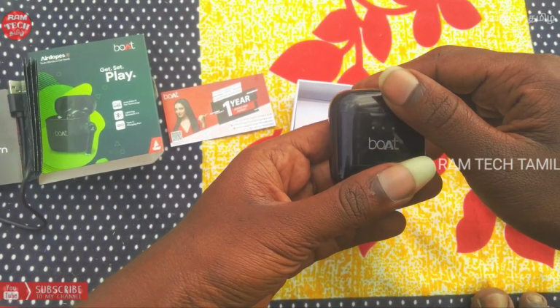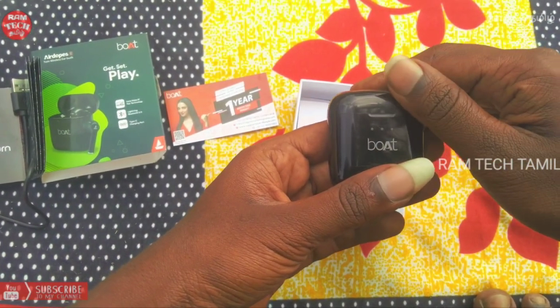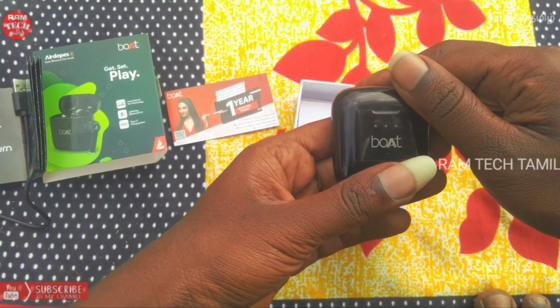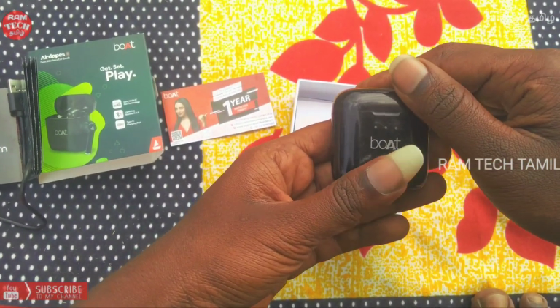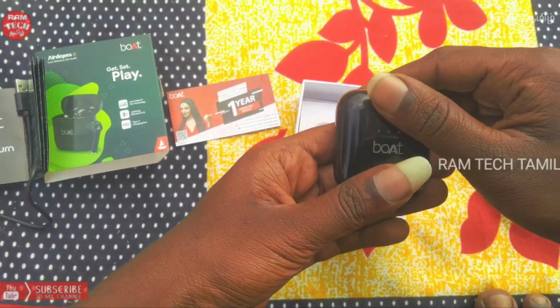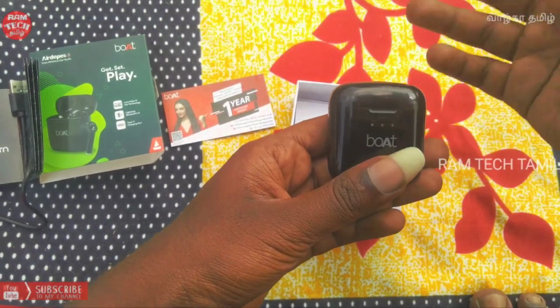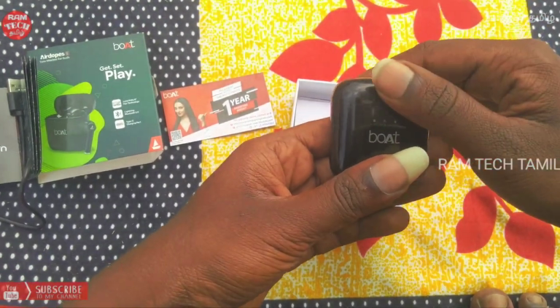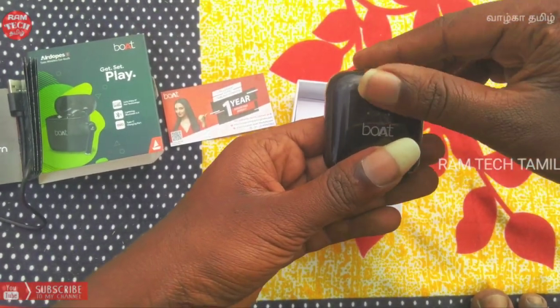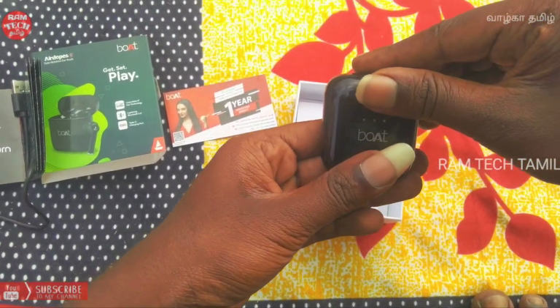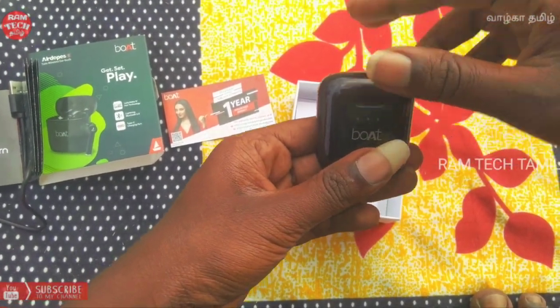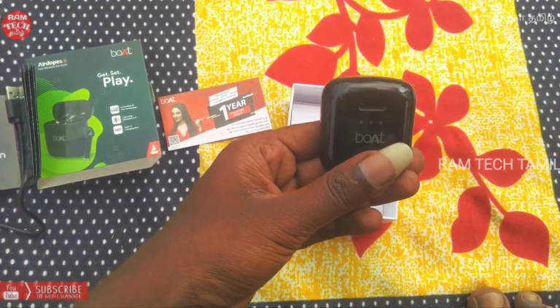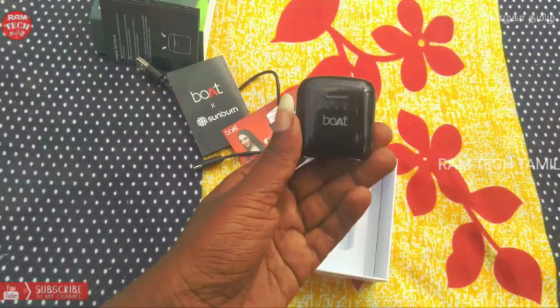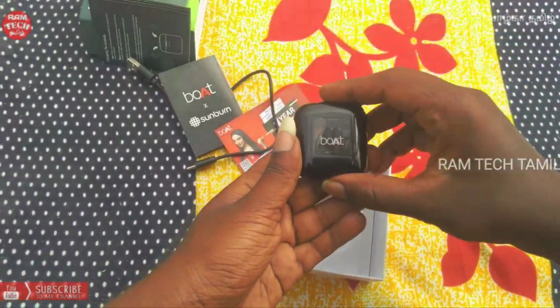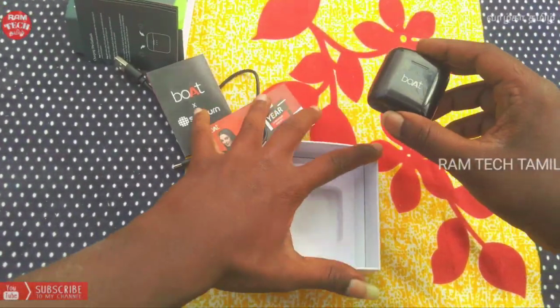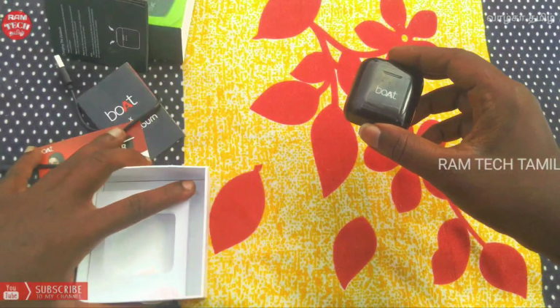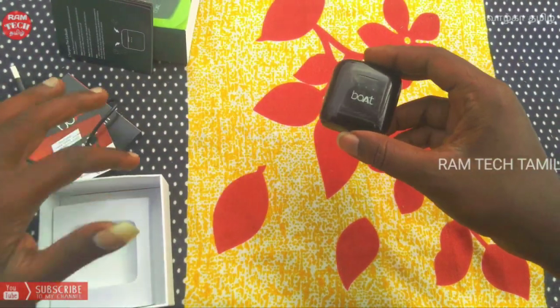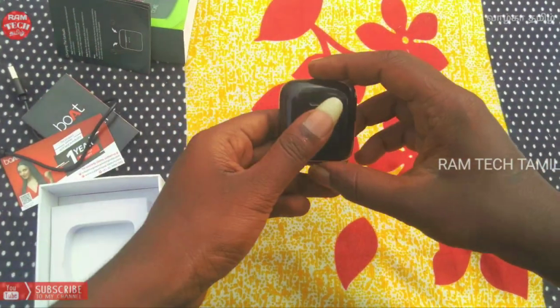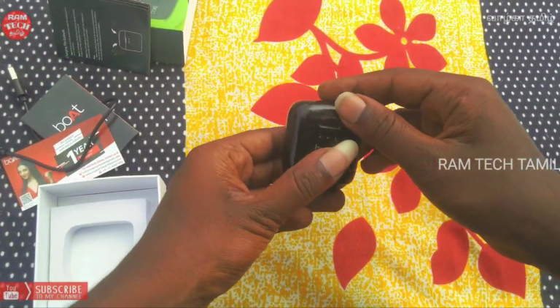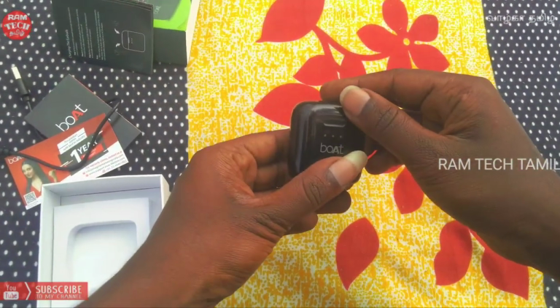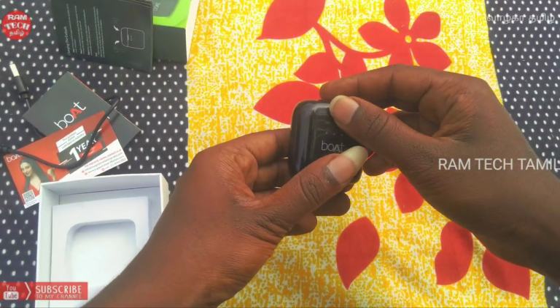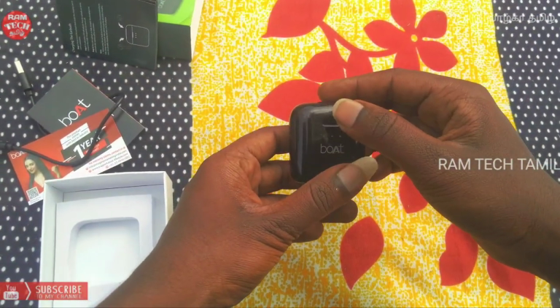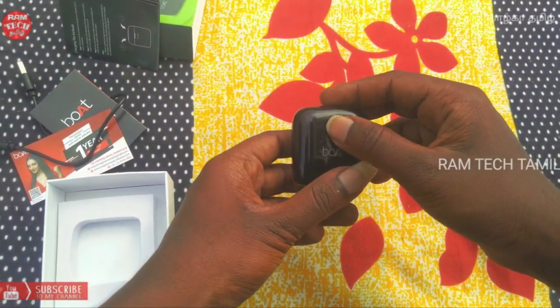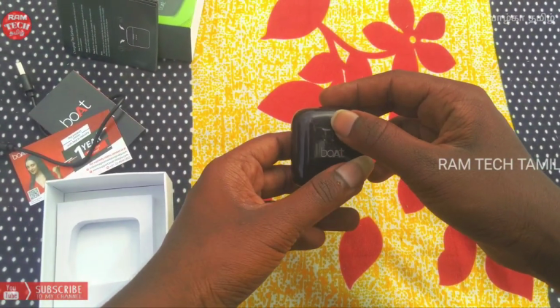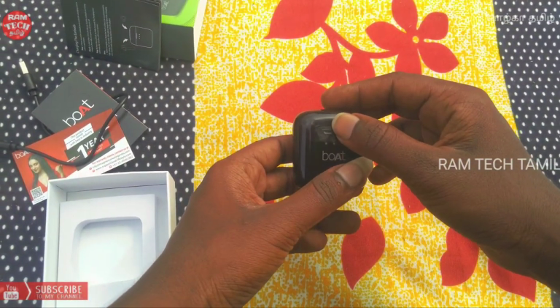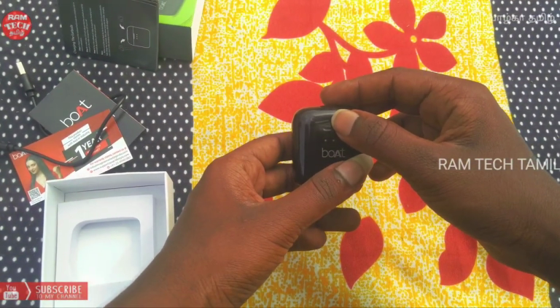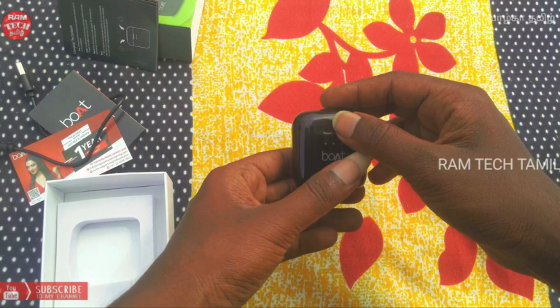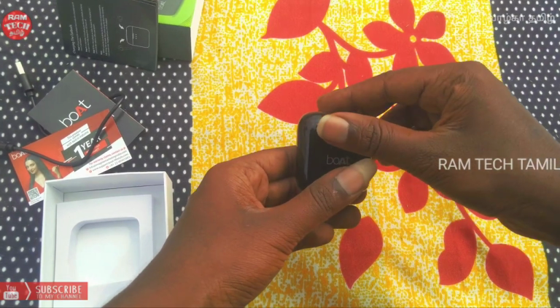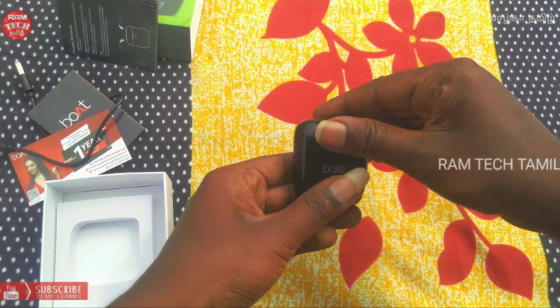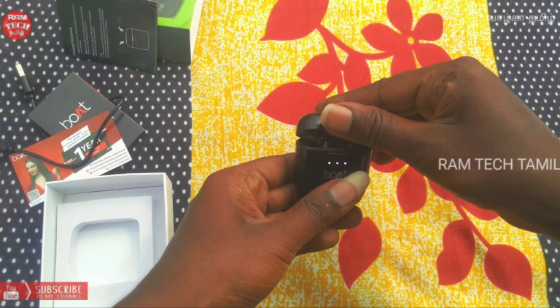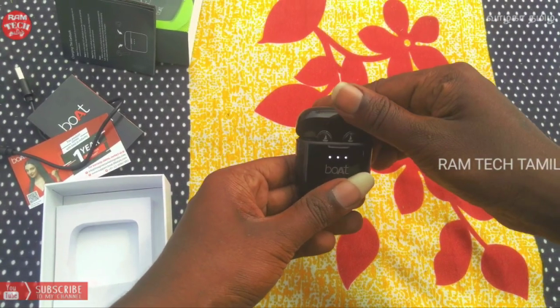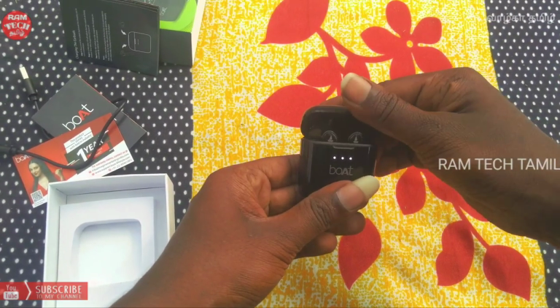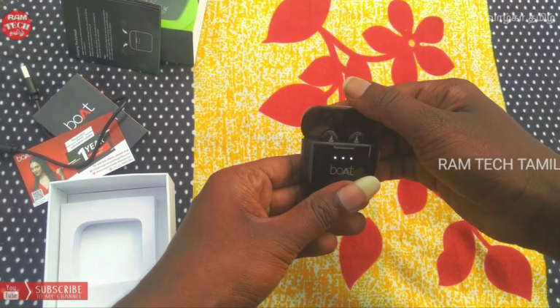We are going to change the rate. Open the button. We are going to turn it over. There are three types of colors — black and white. We are going to open the light.